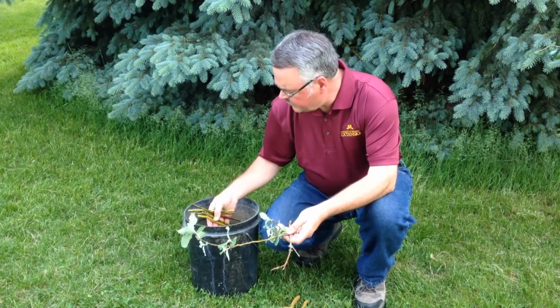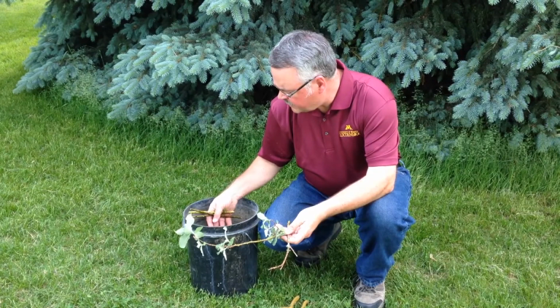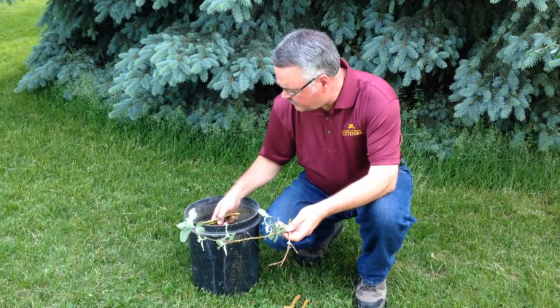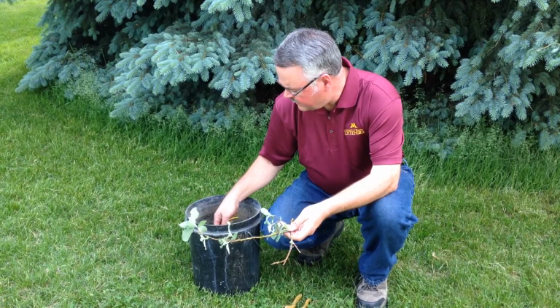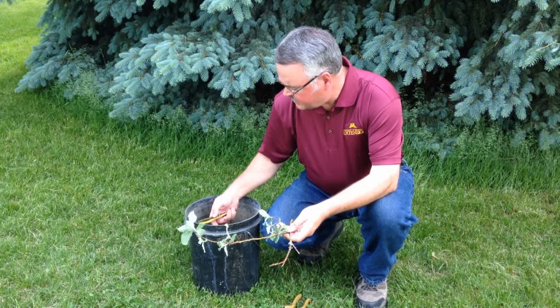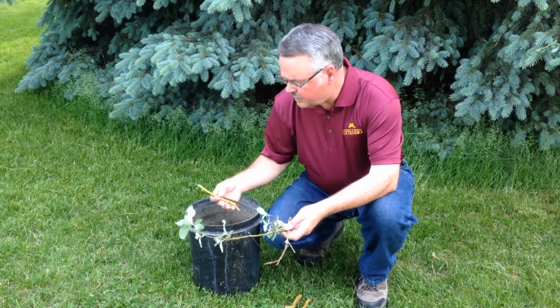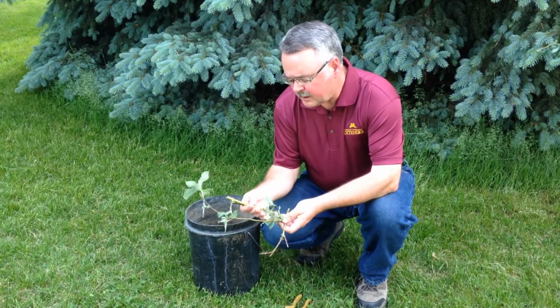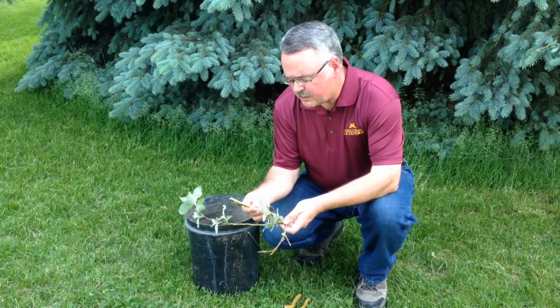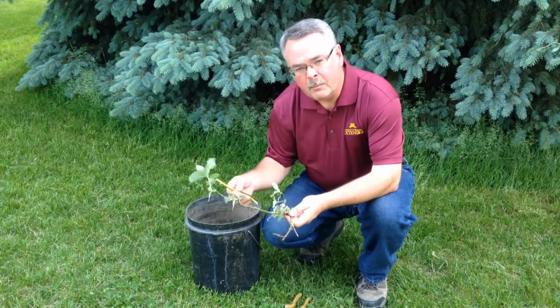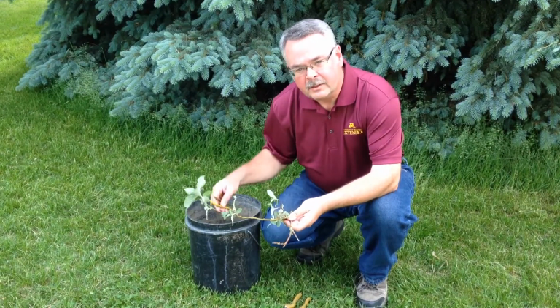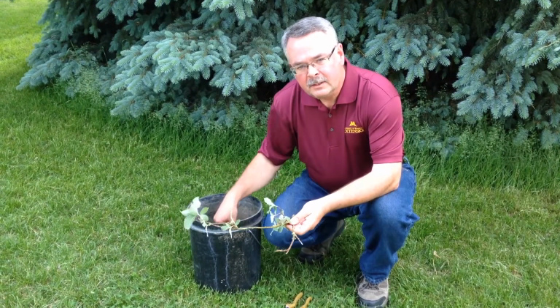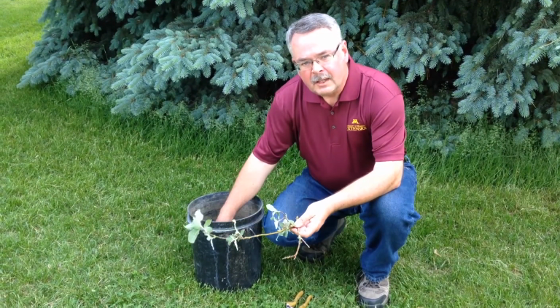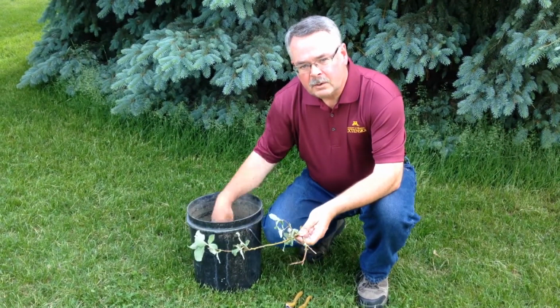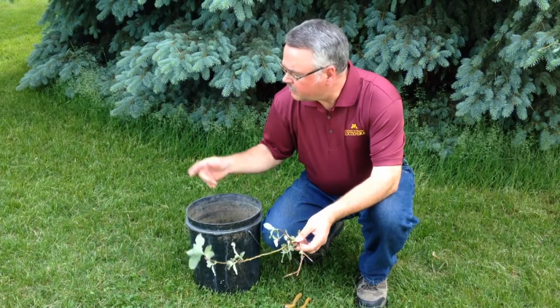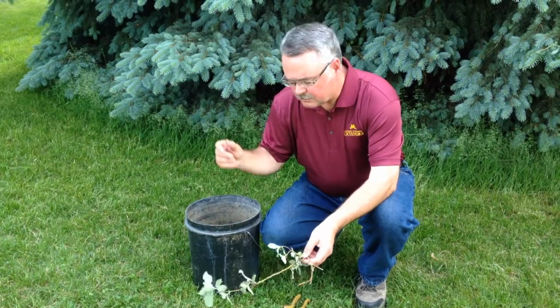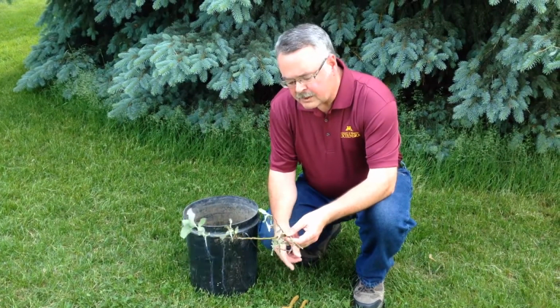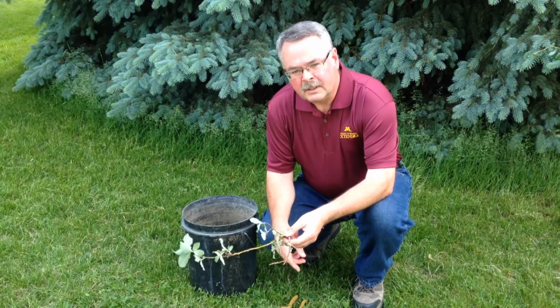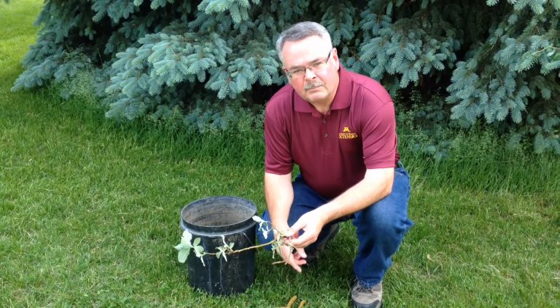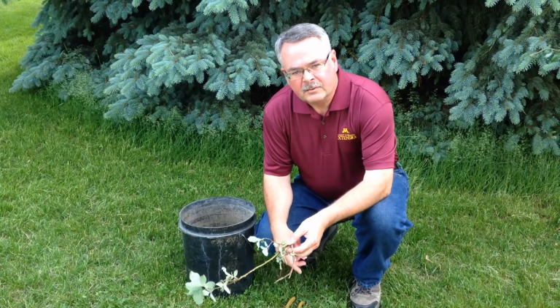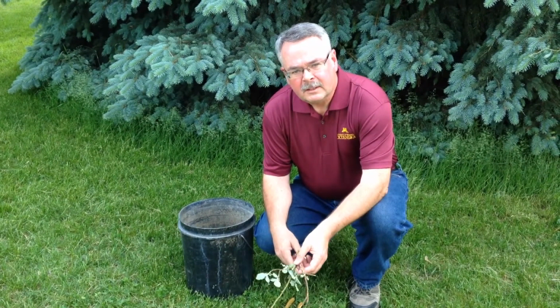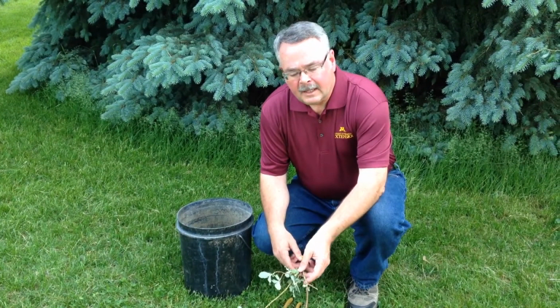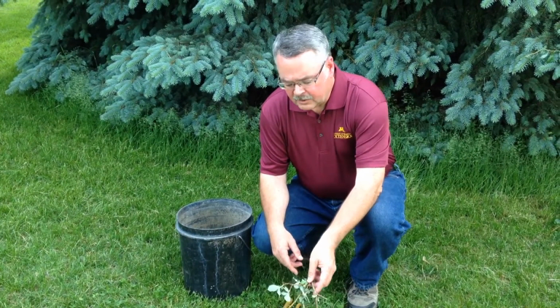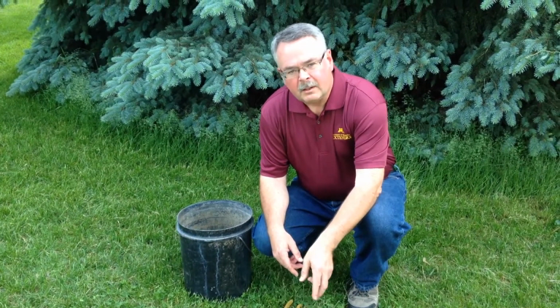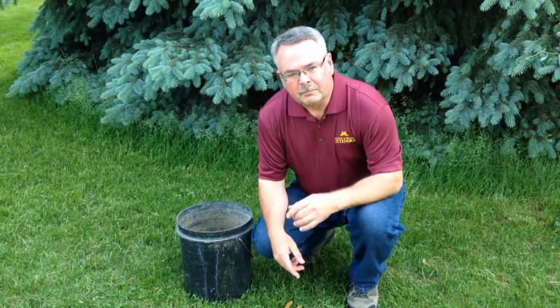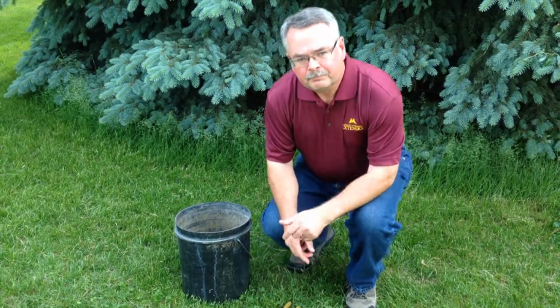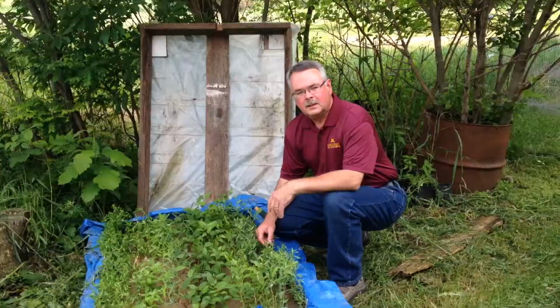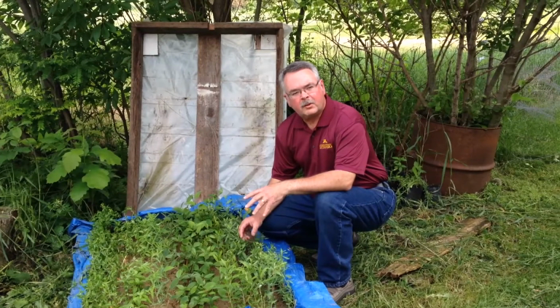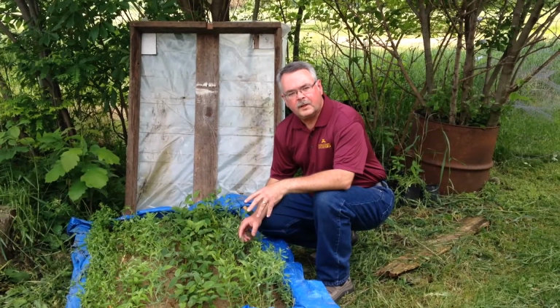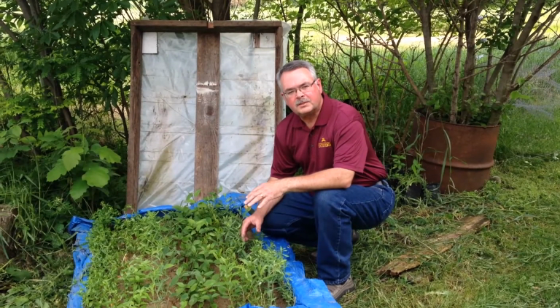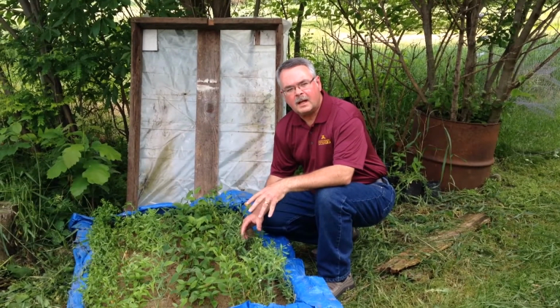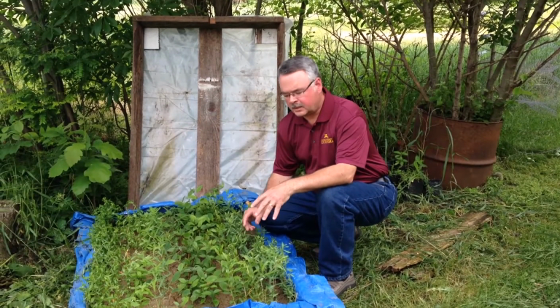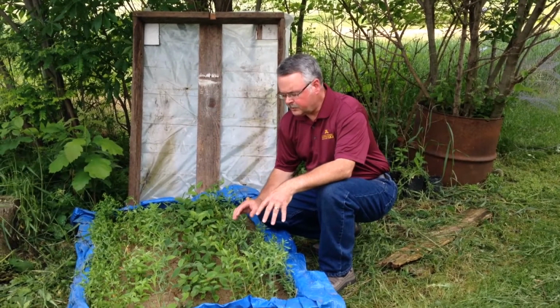Put them in a bucket of water right away to make sure the stems stay moist, and then we'll go to a sandbox to show you how to plant them. Here we have a cold frame or sandbox that can be used for stem cutting propagation.